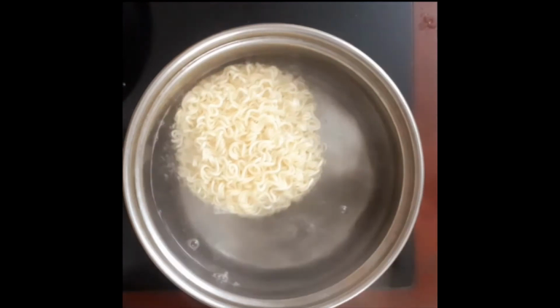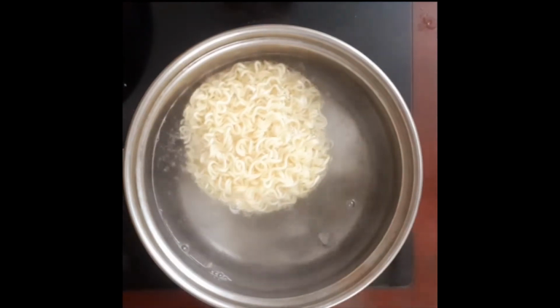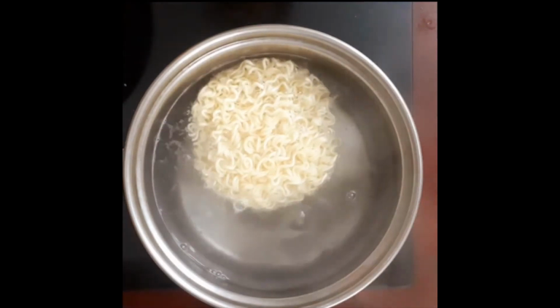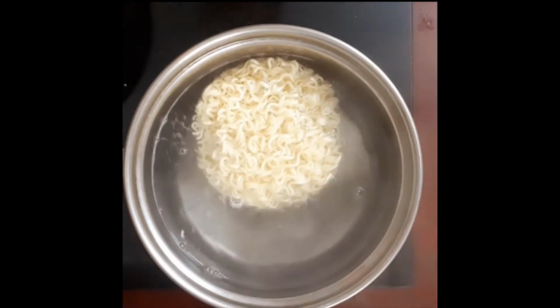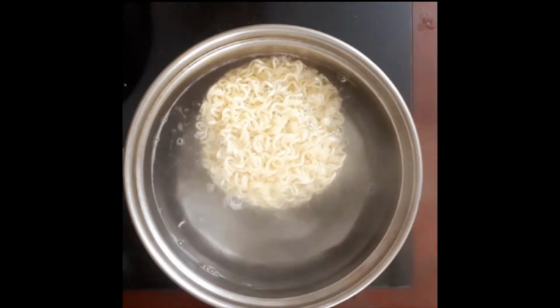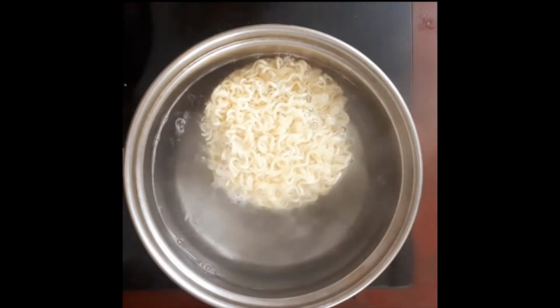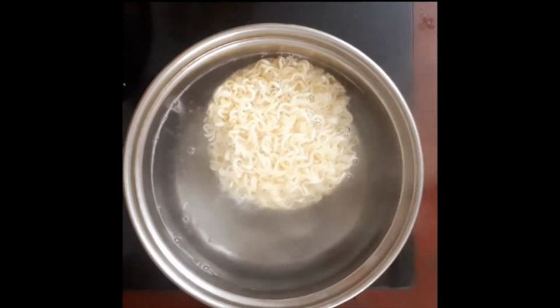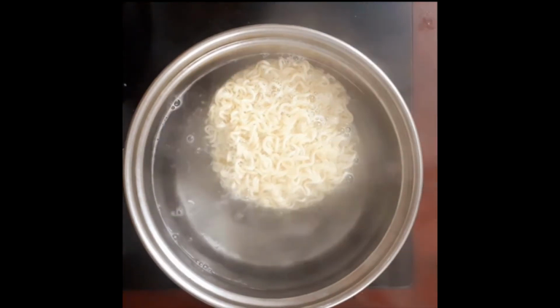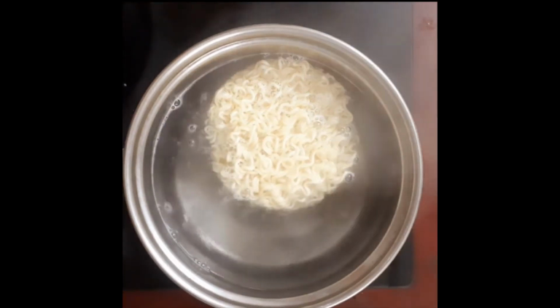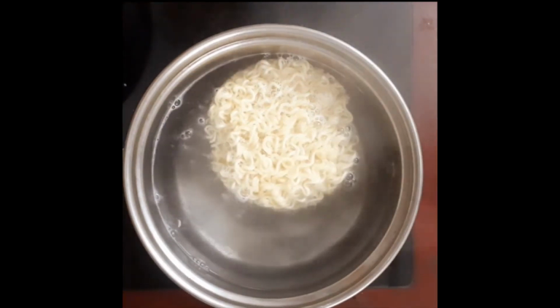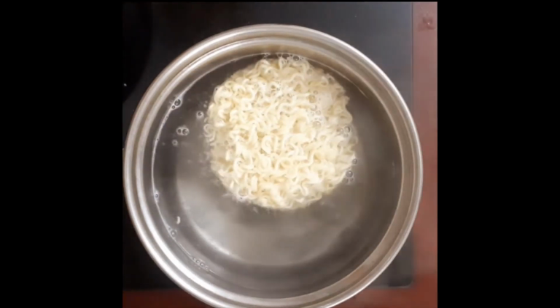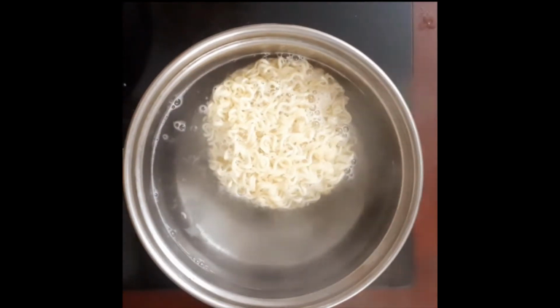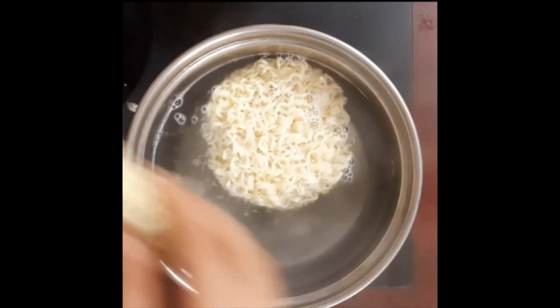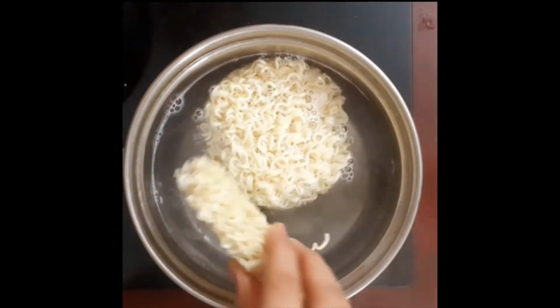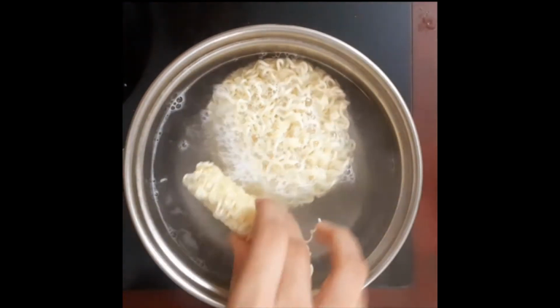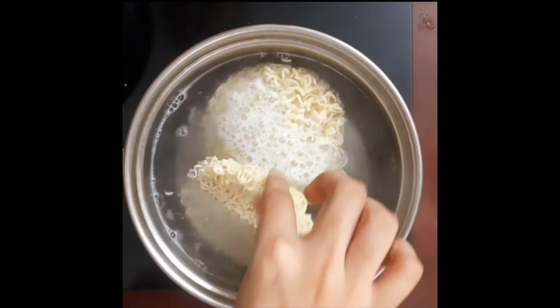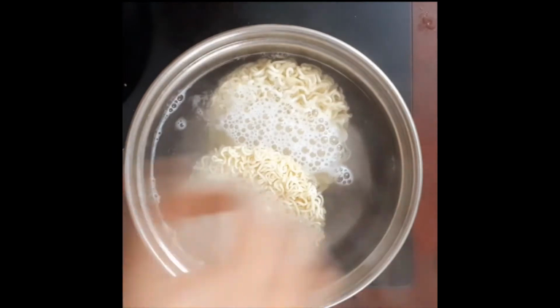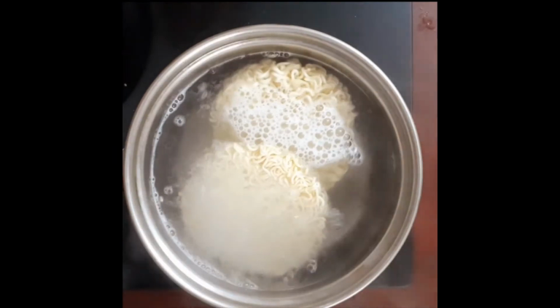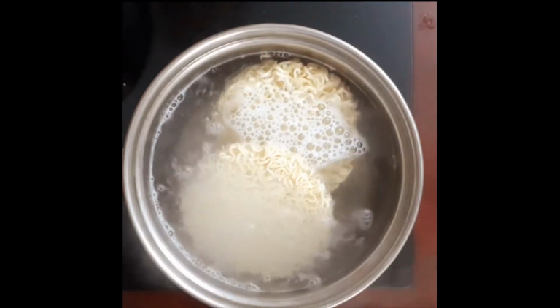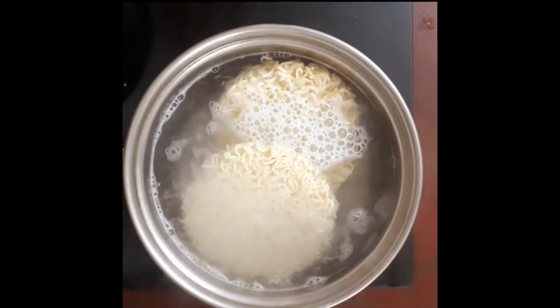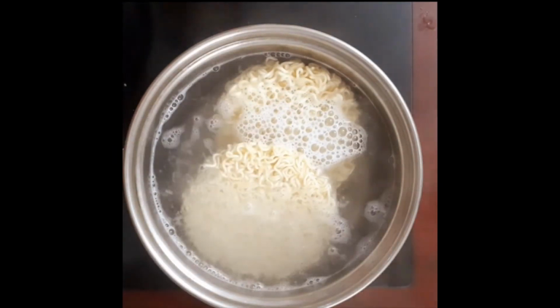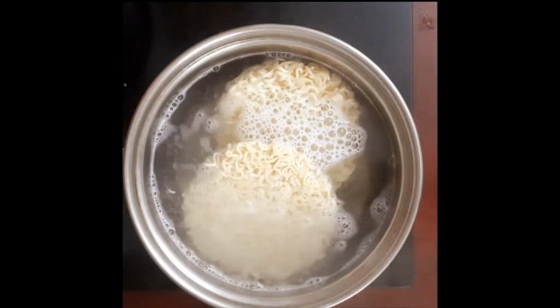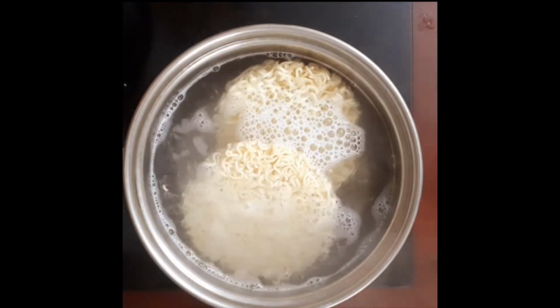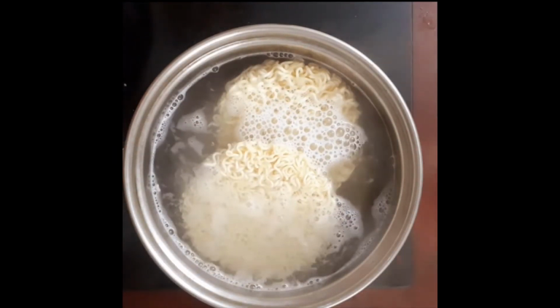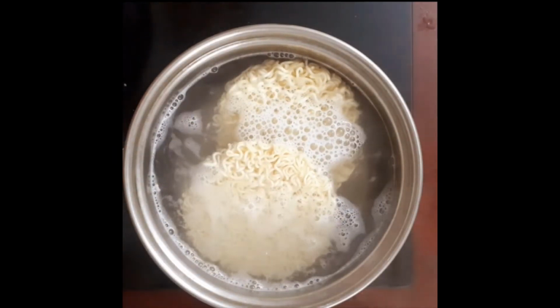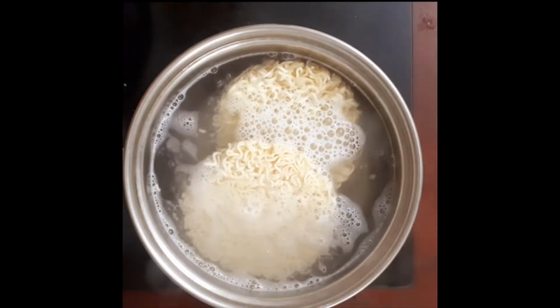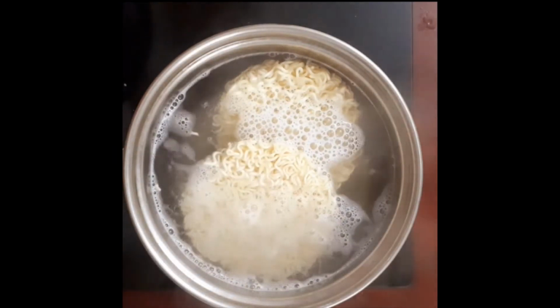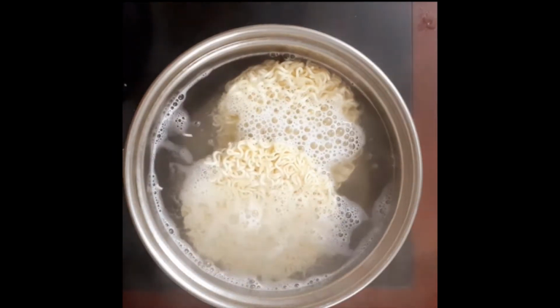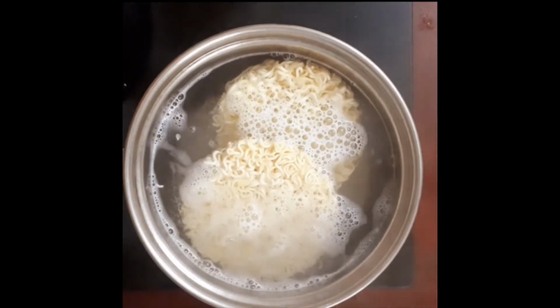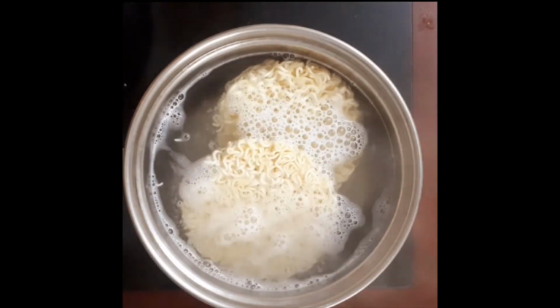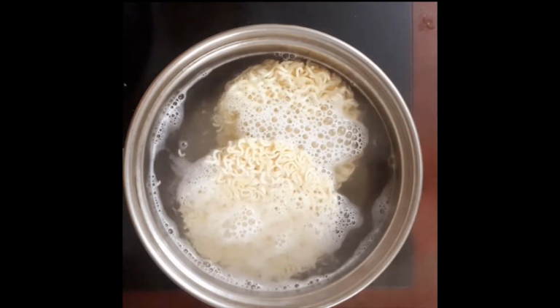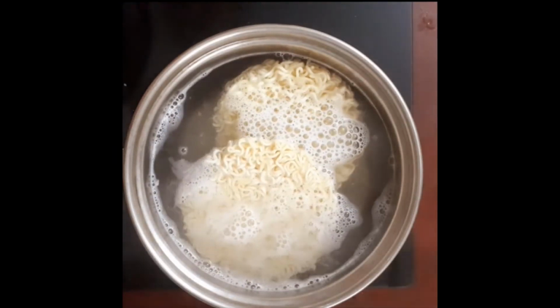Add 1 cup of noodles and add 3 minutes to make a dough.